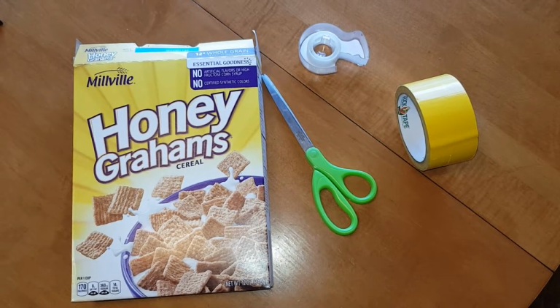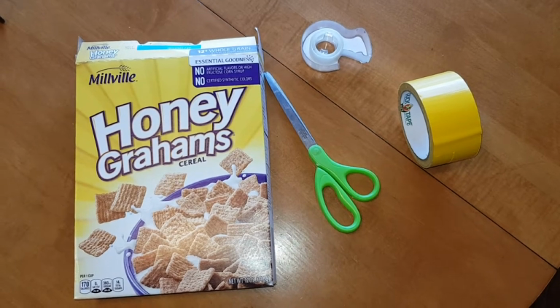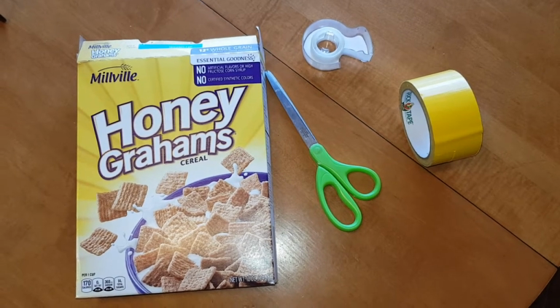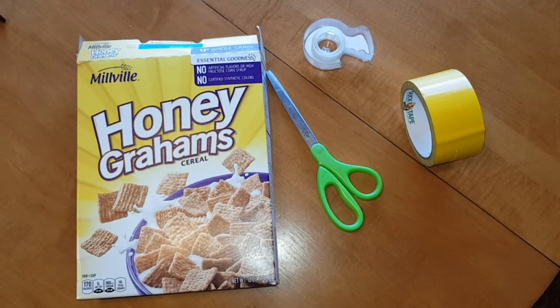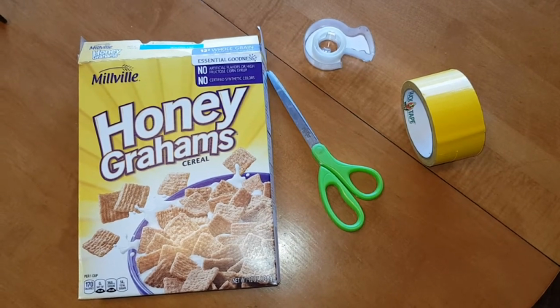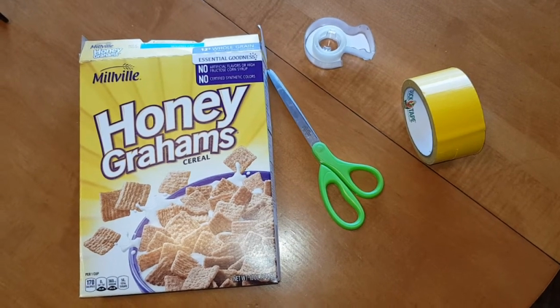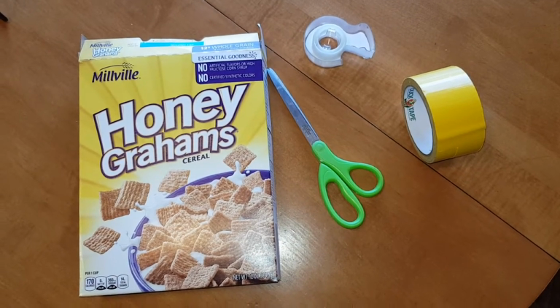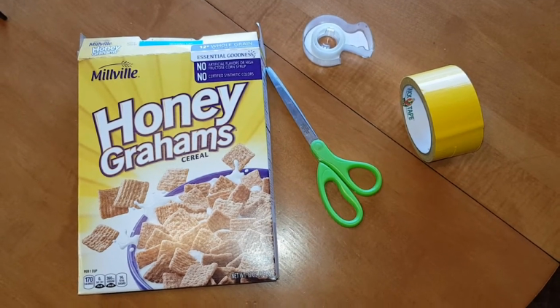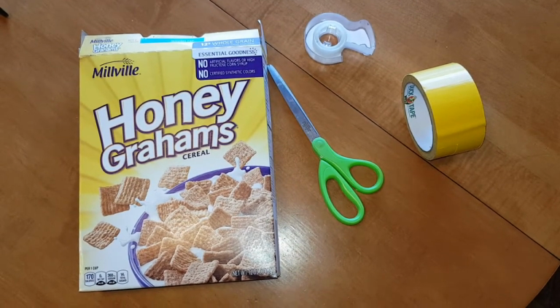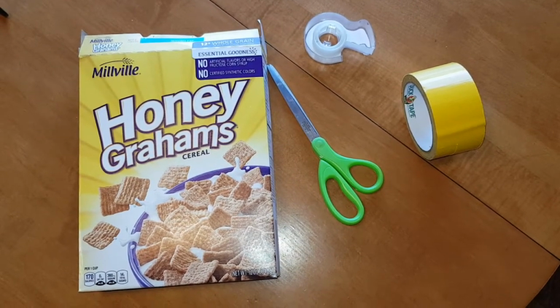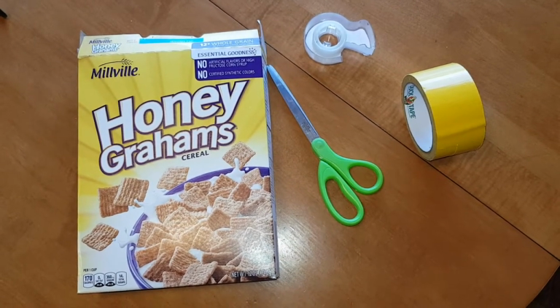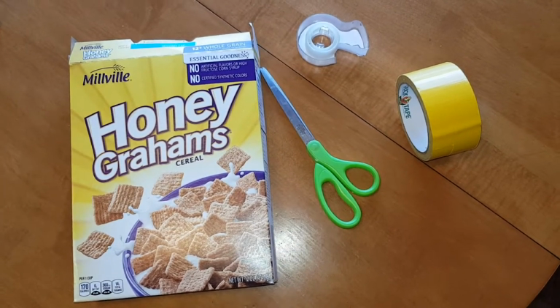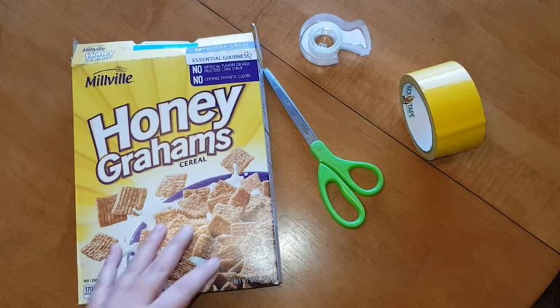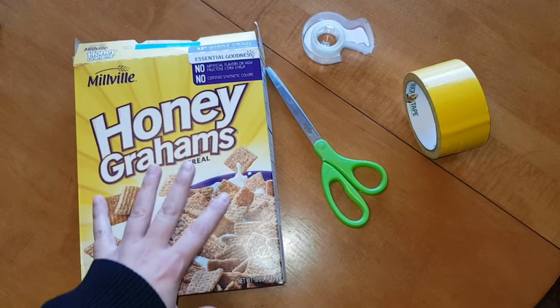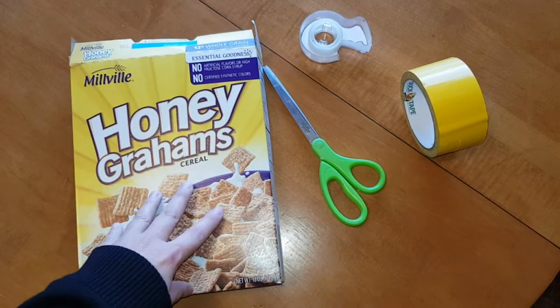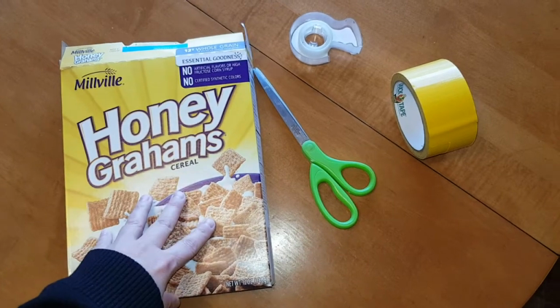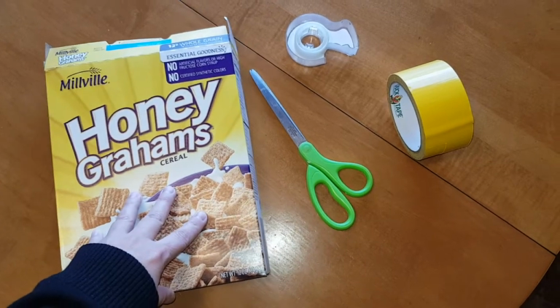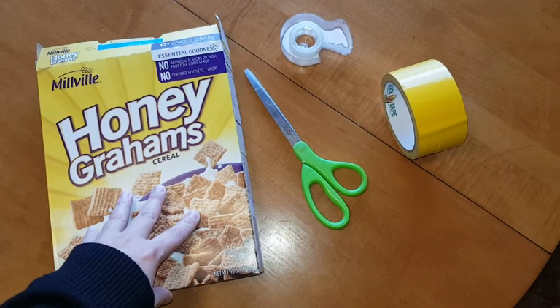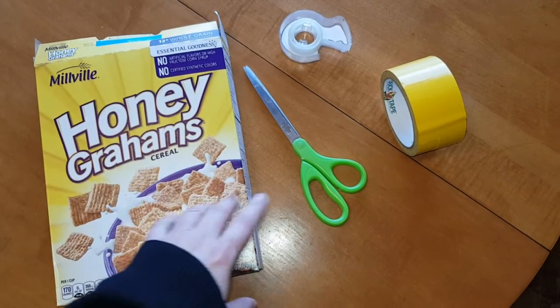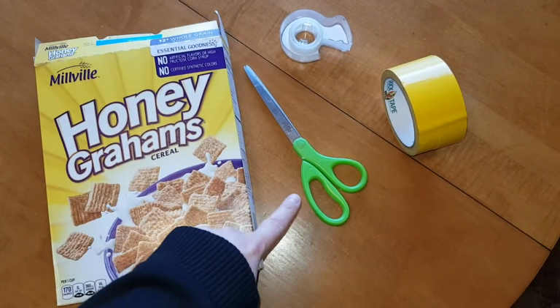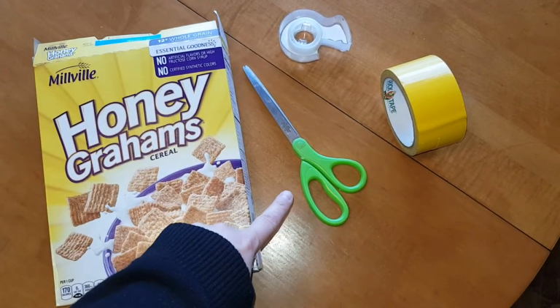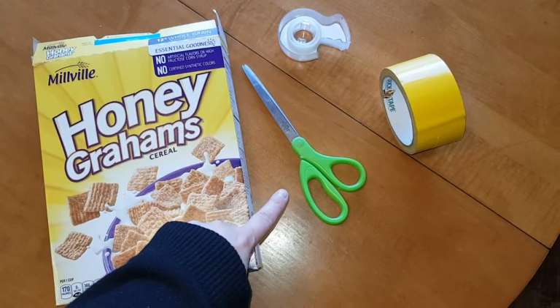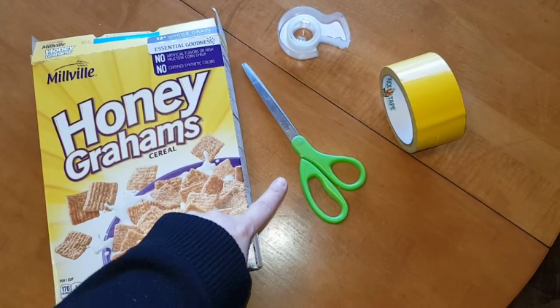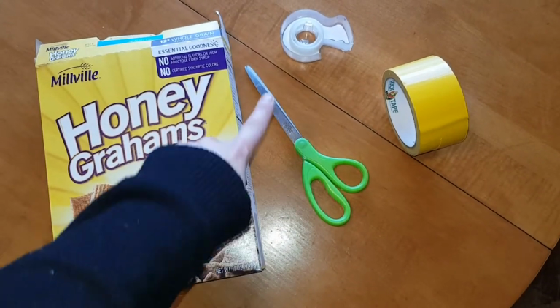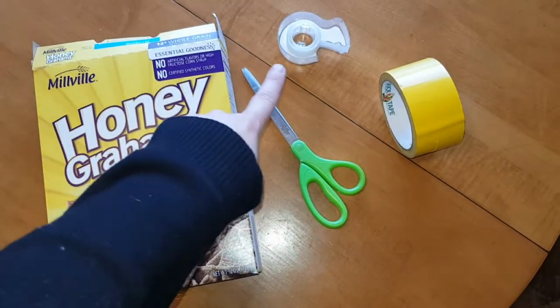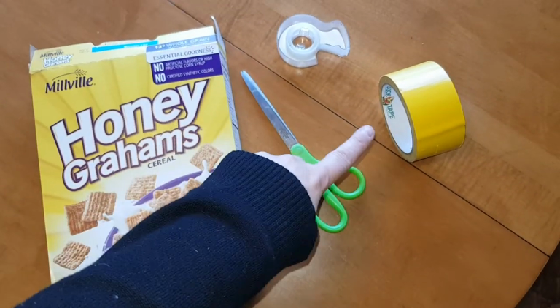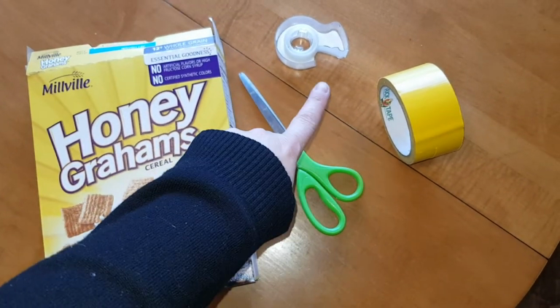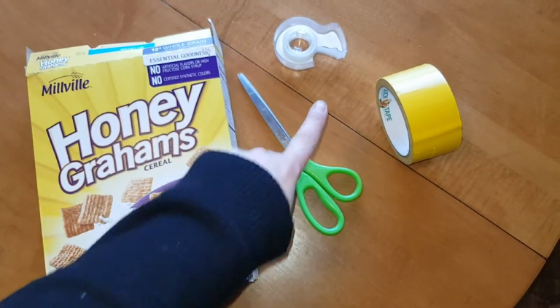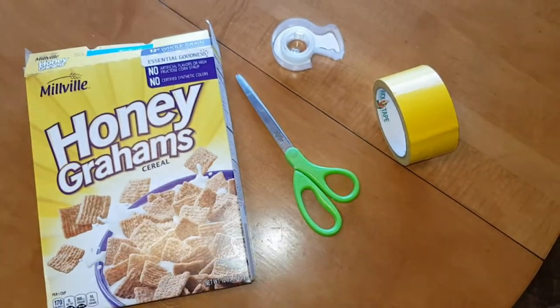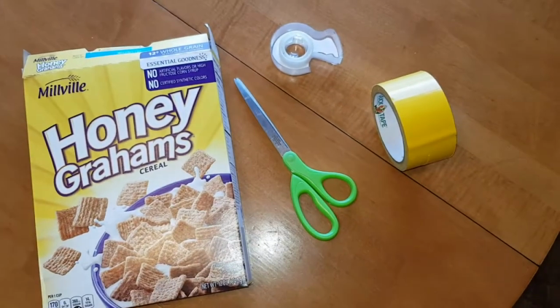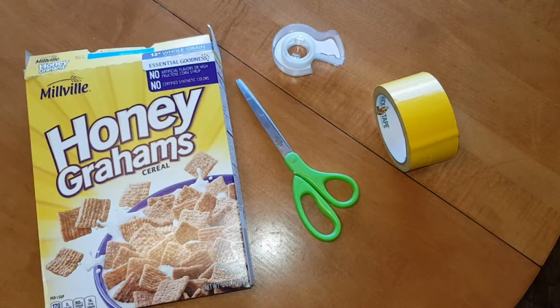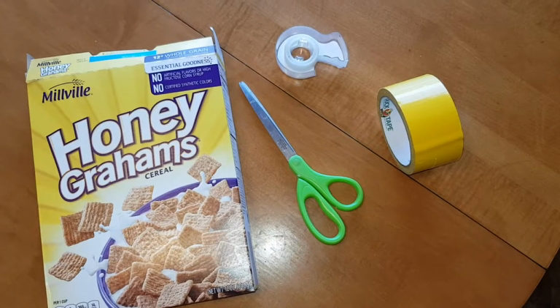To construct your cereal box book report, first you're going to need a cereal box, probably a pair of scissors, and some kind of tape to hold it together.